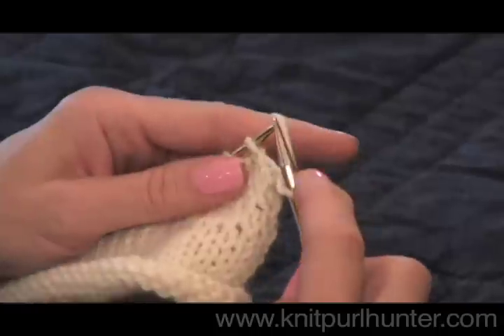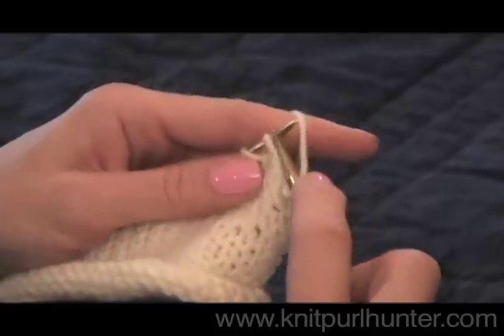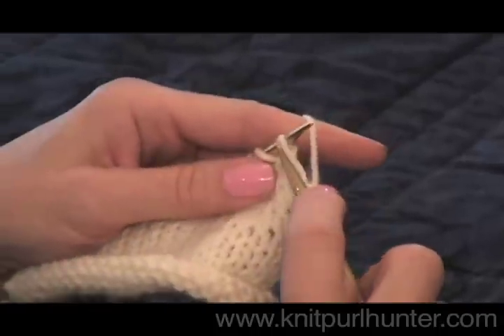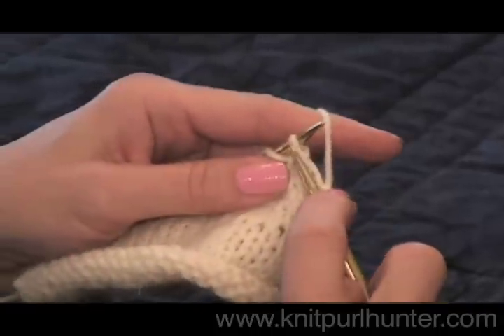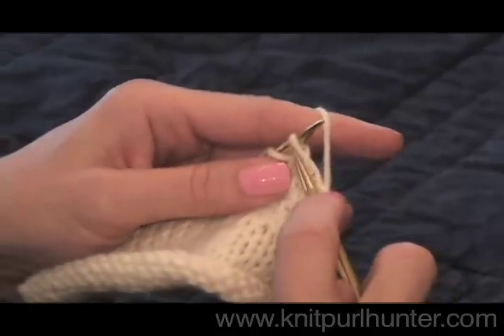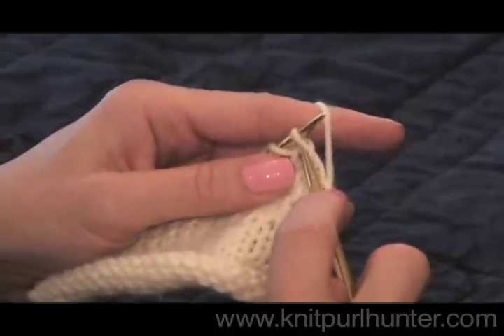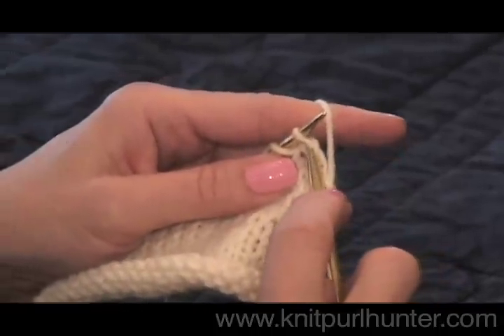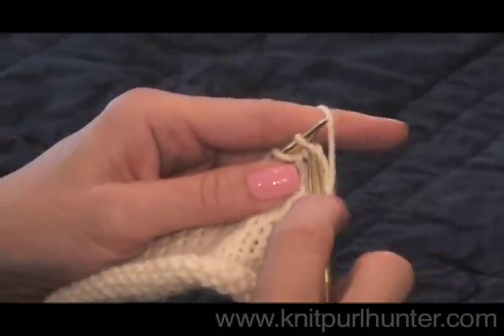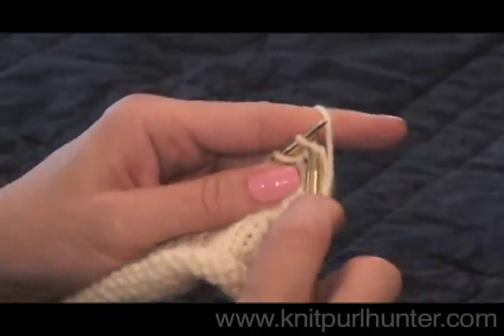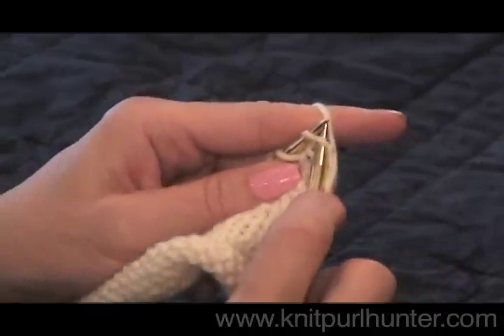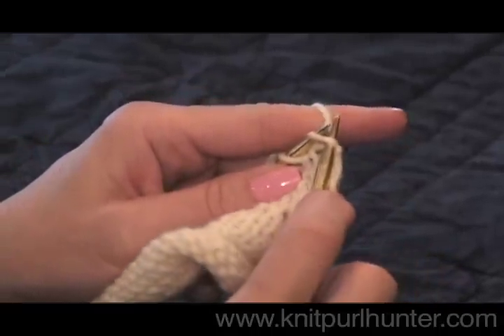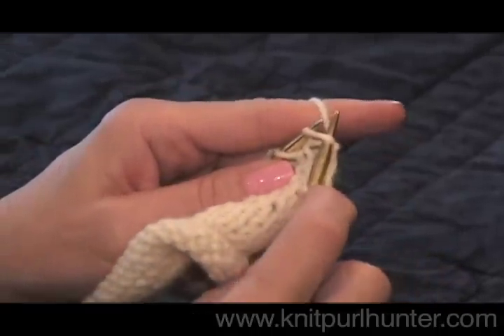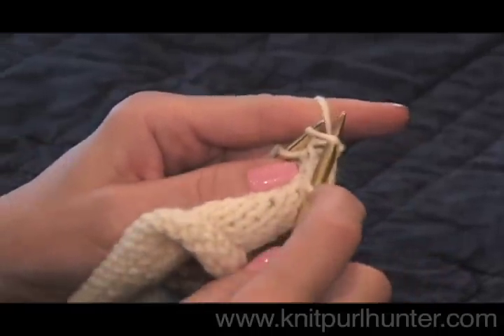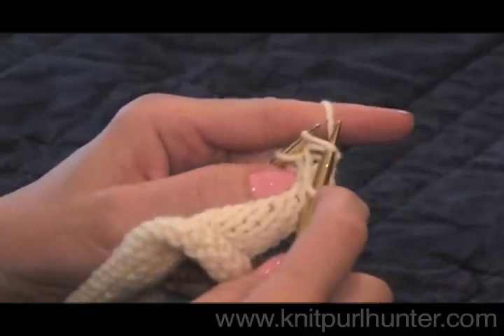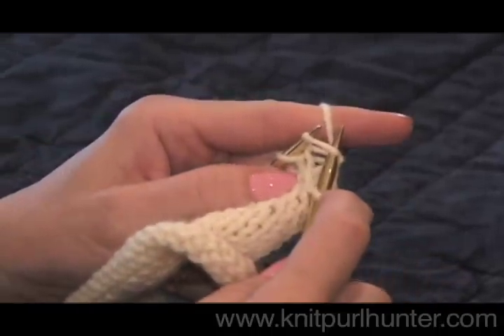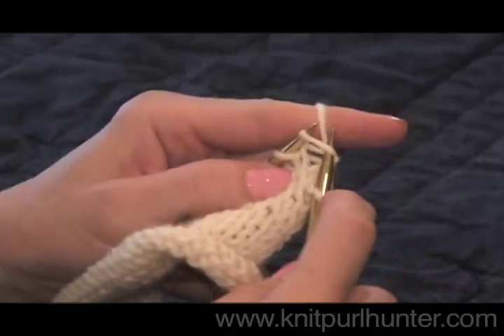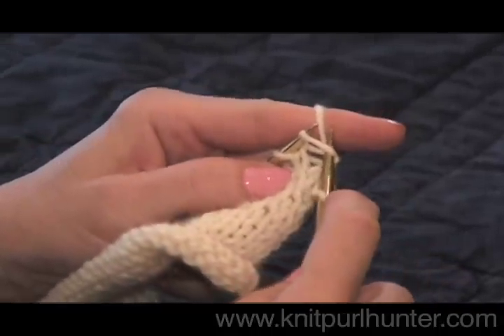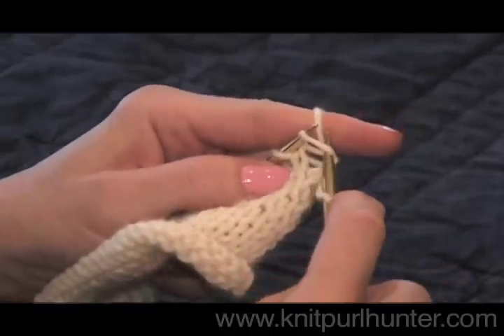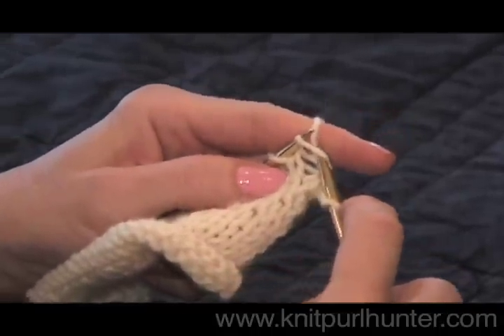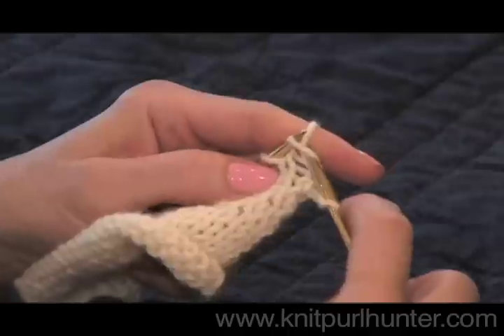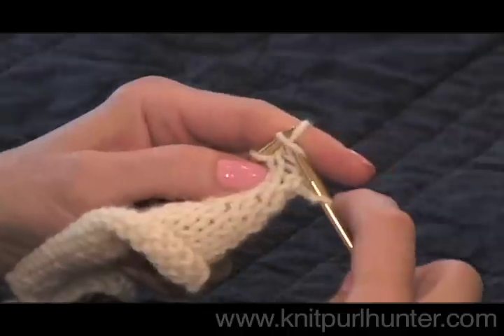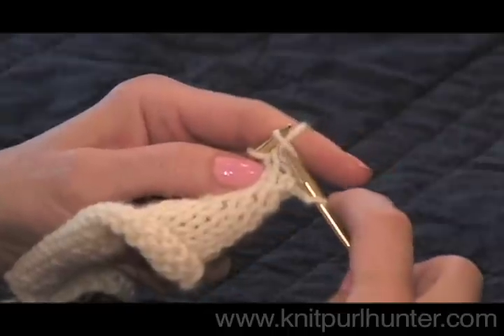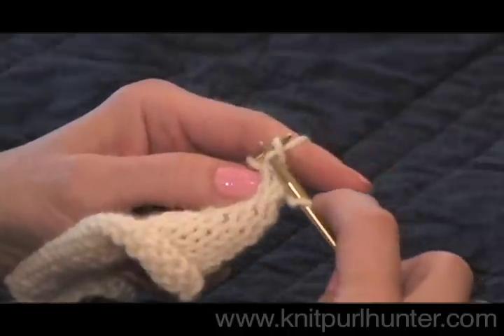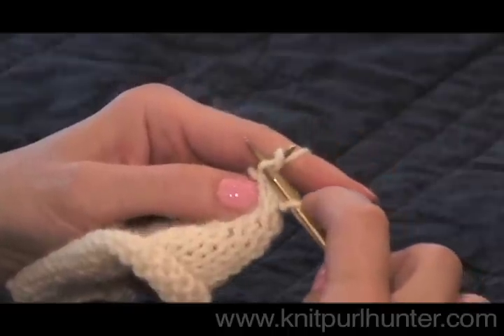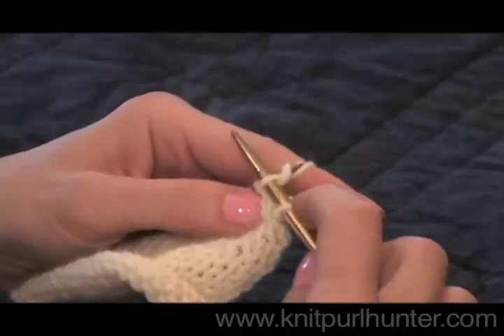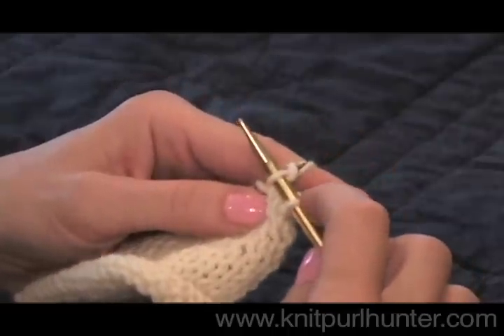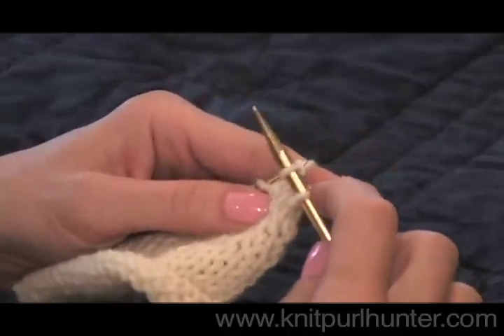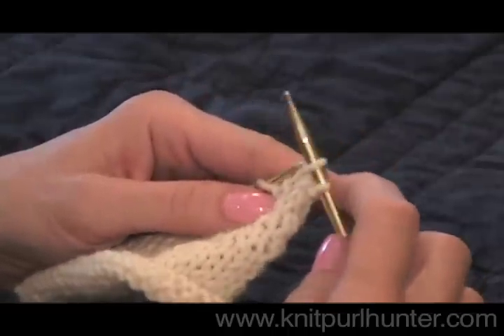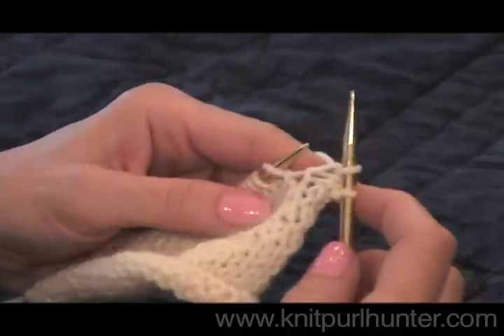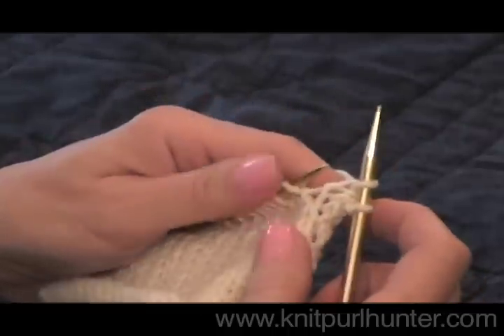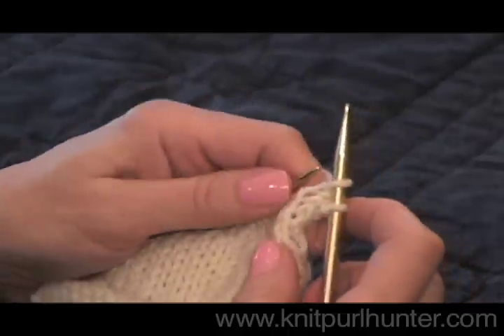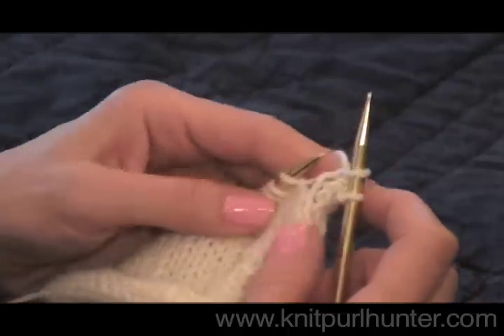To repeat: go into the stitch from front to back, over that working yarn, under it, pull it through the old stitch — now I've made a new one.